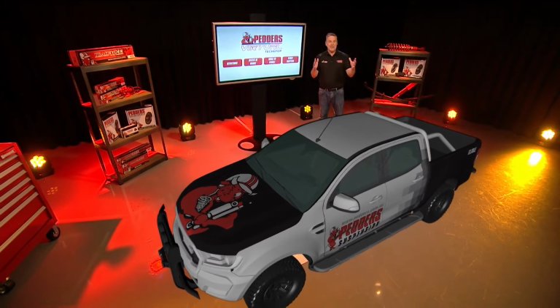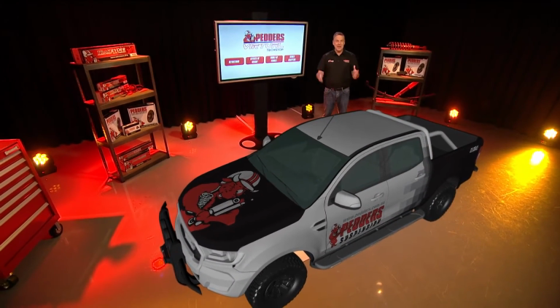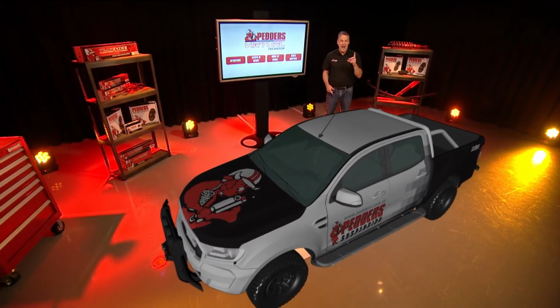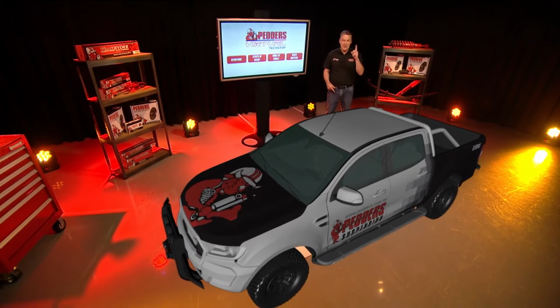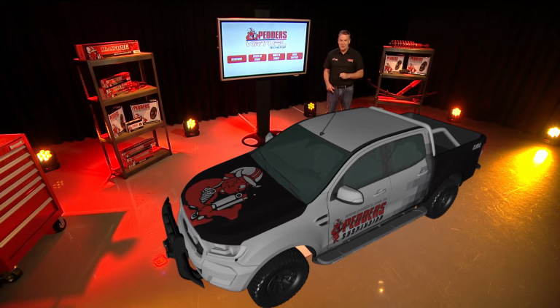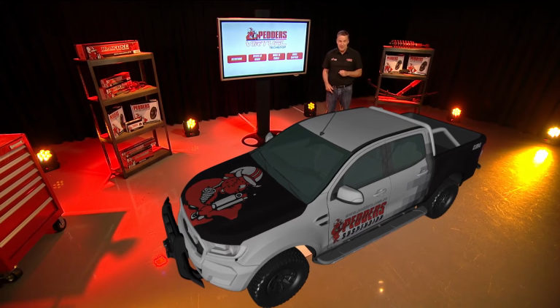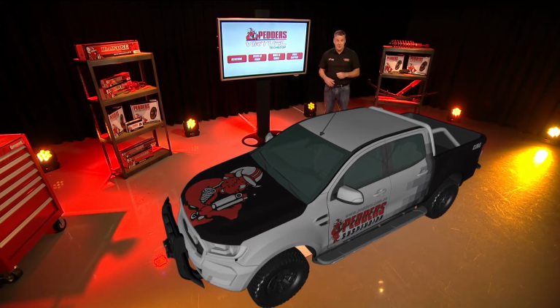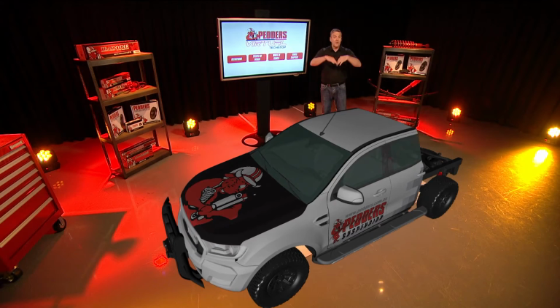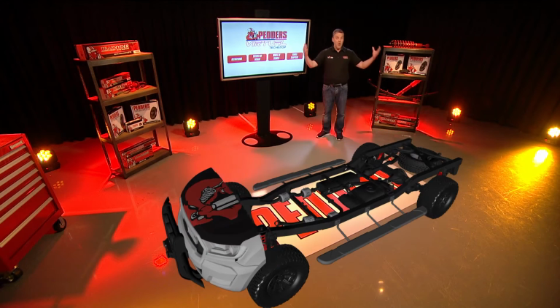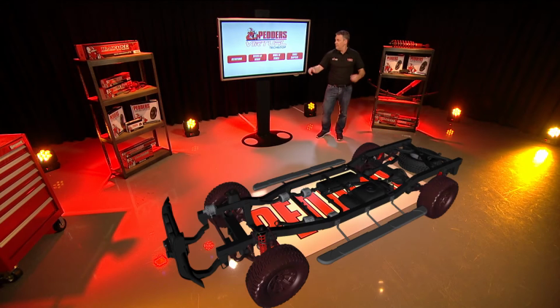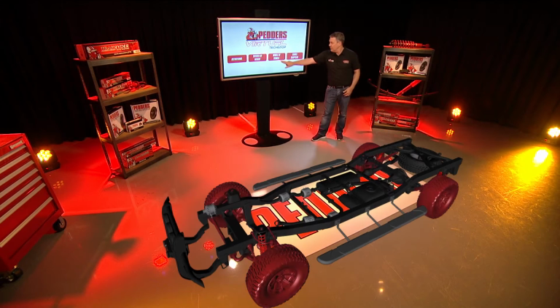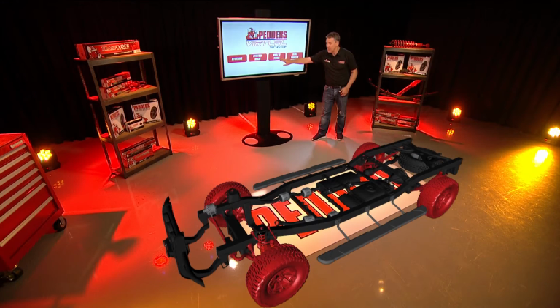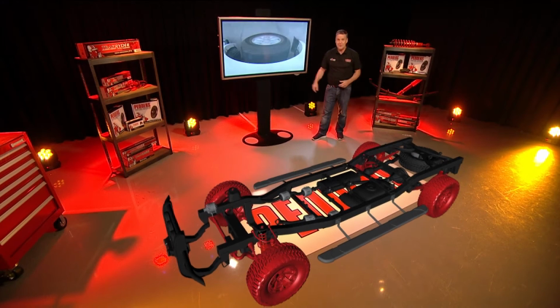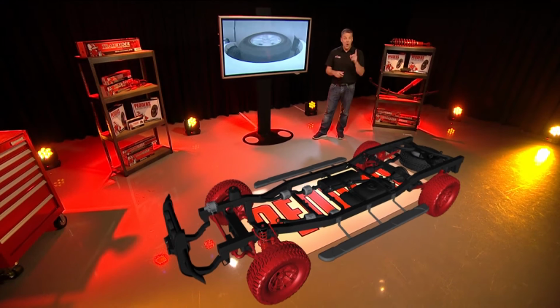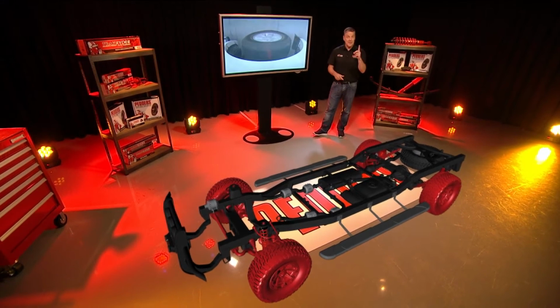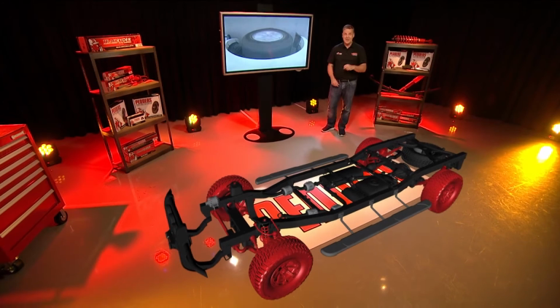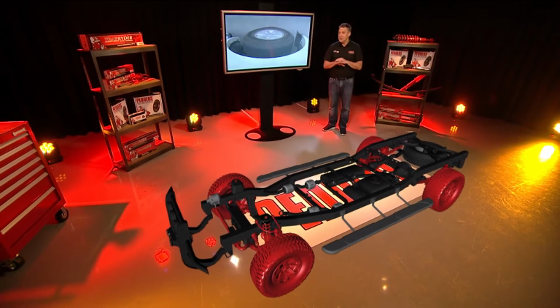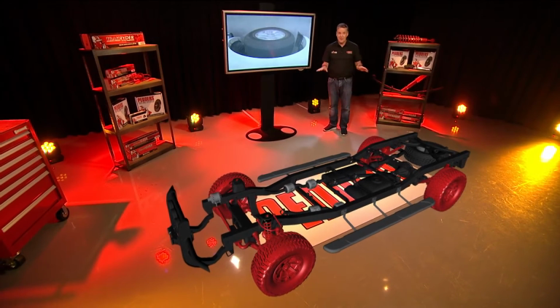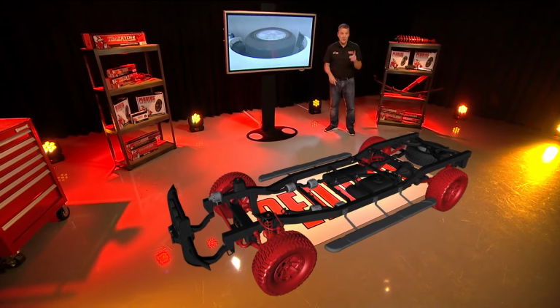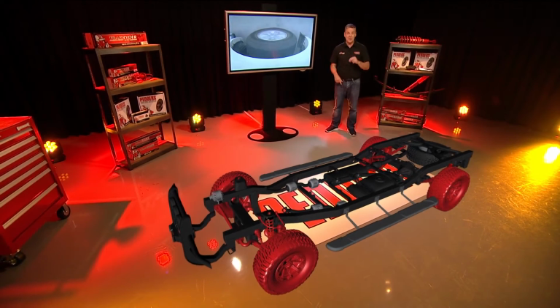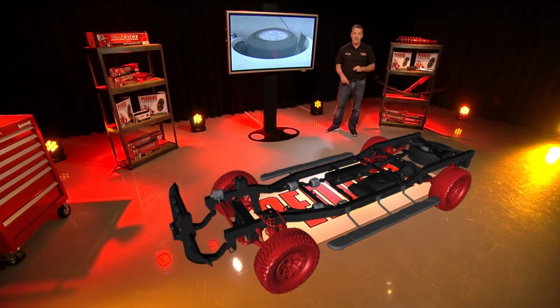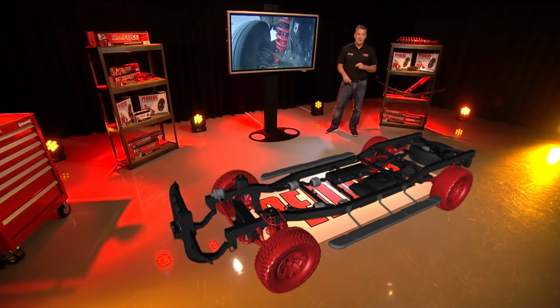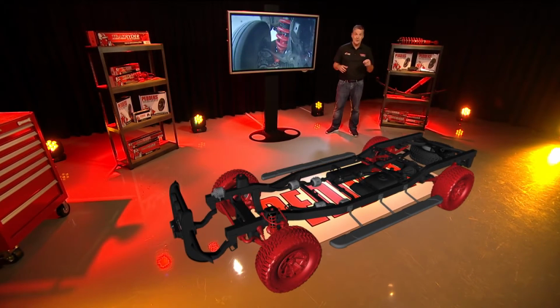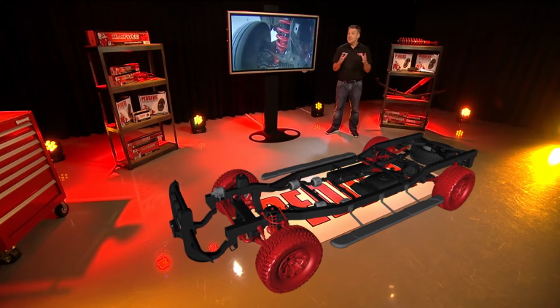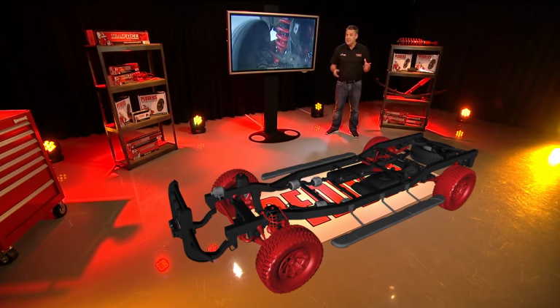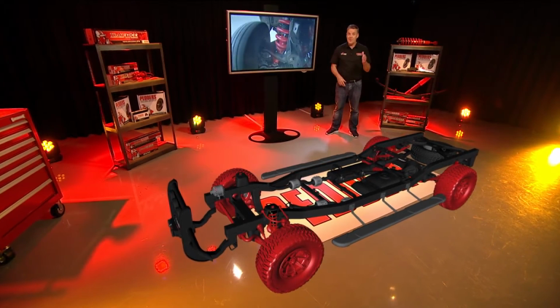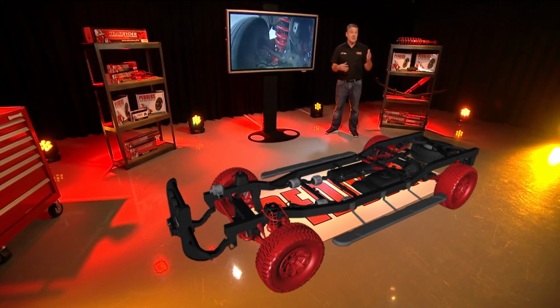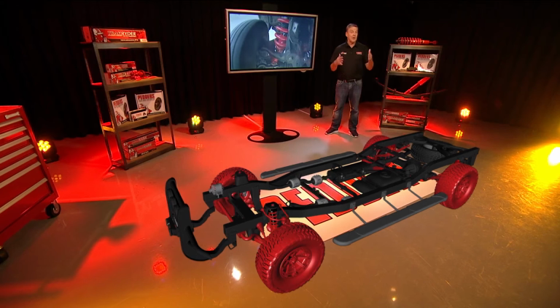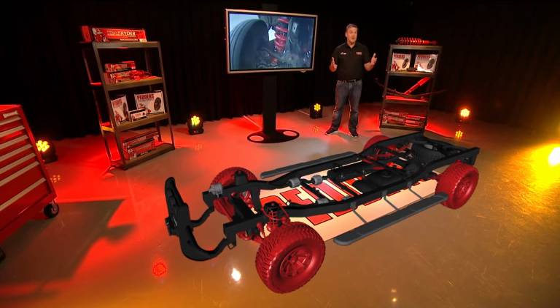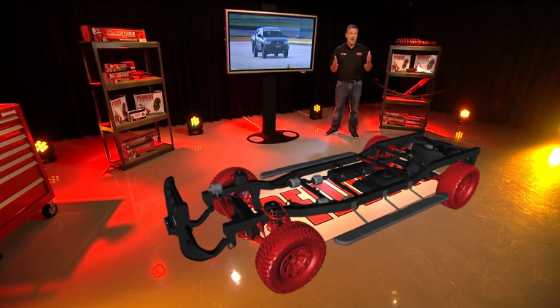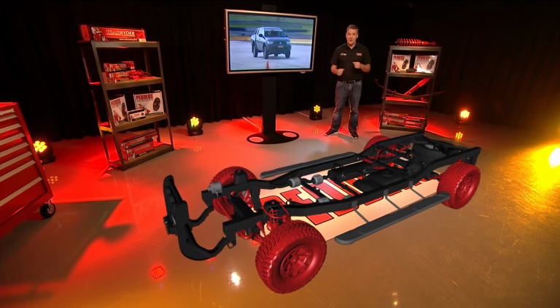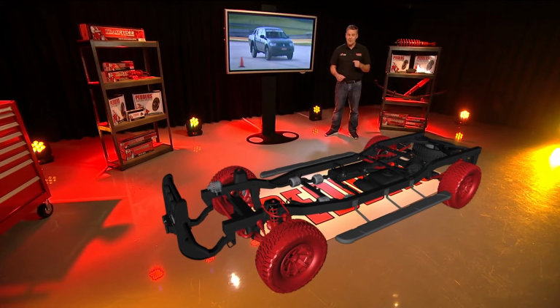PETA's are the shock absorber experts with a whole-of-vehicle approach. One size does not fit all when searching for load carrying solutions, and the same is true for managing simple, everyday light load driving too.